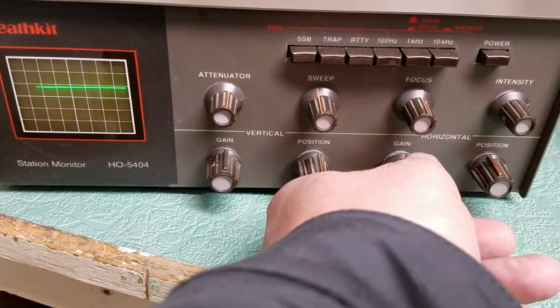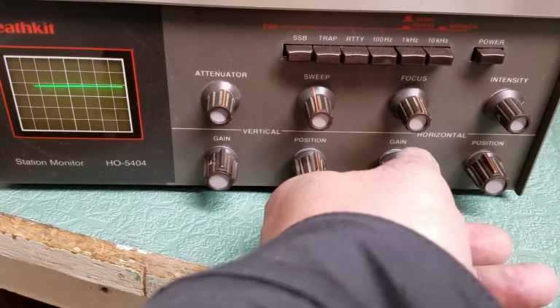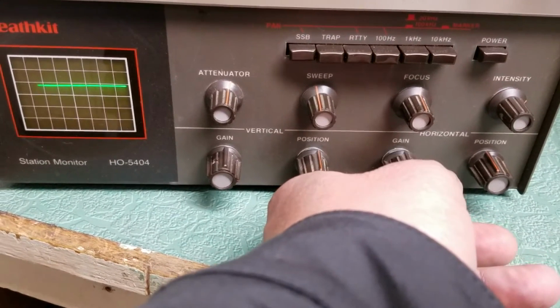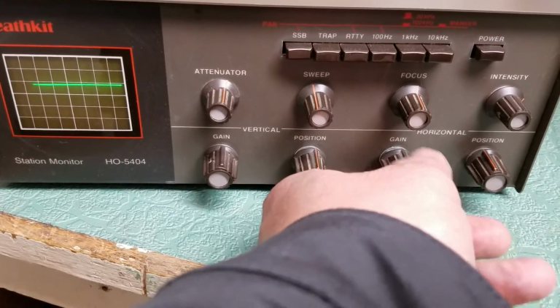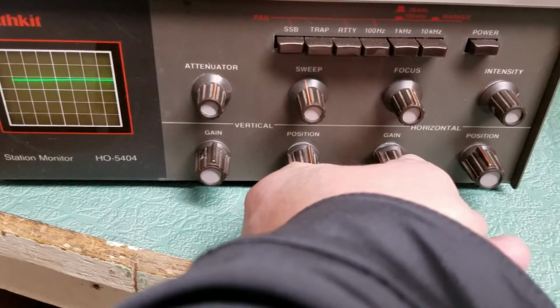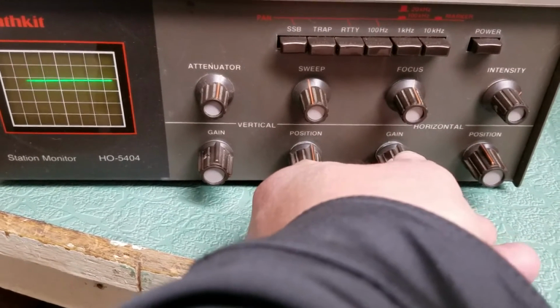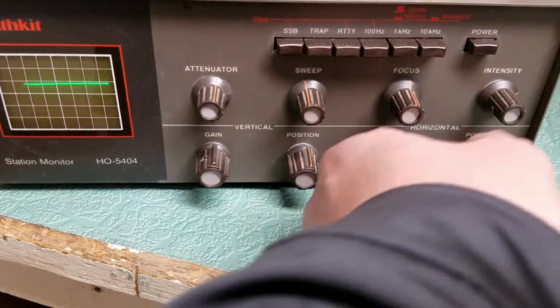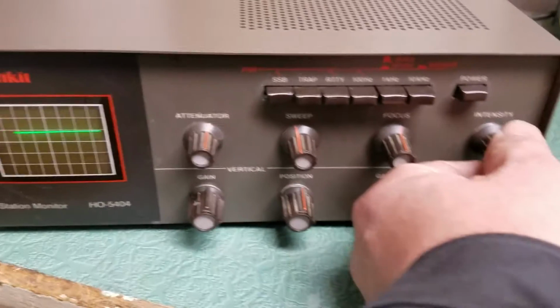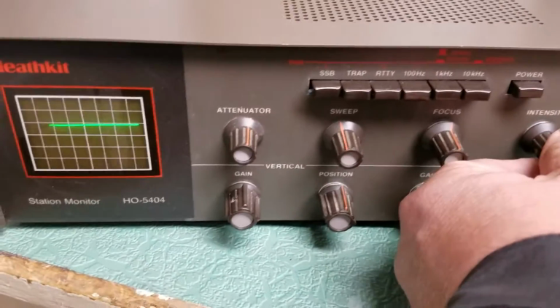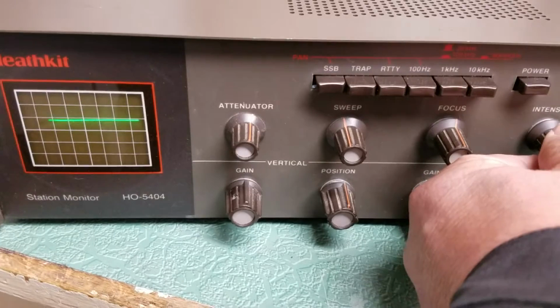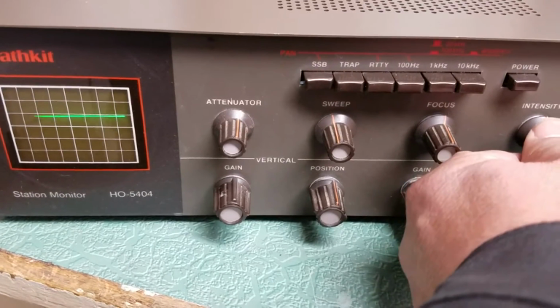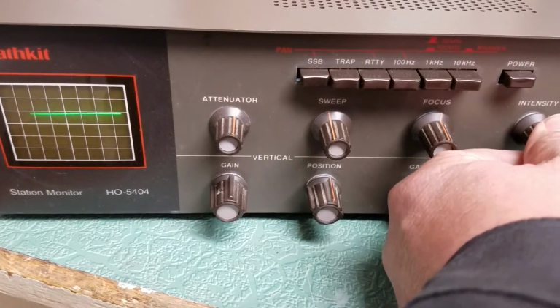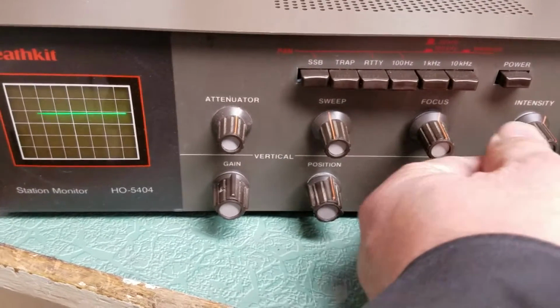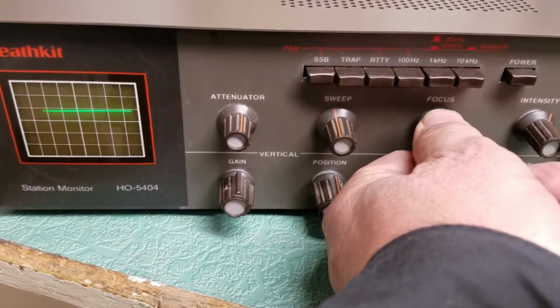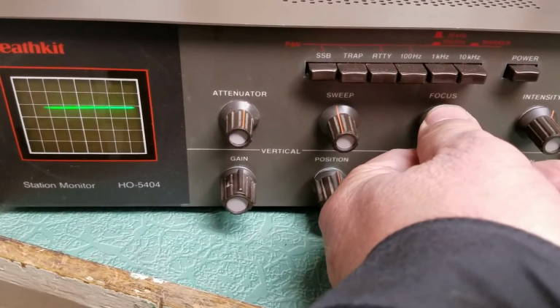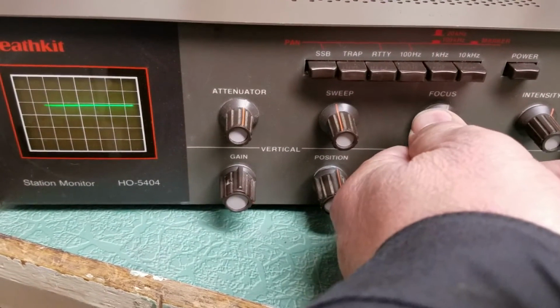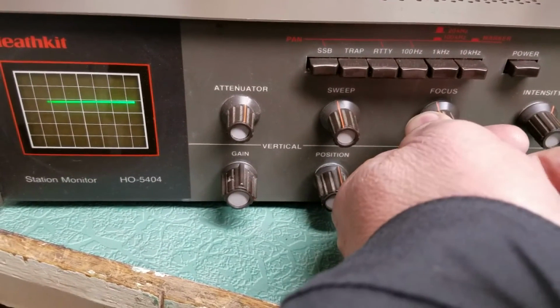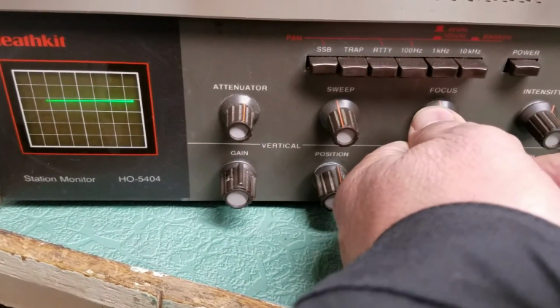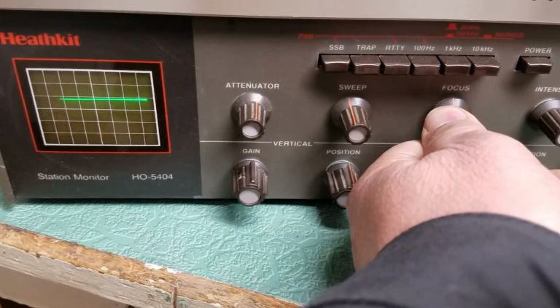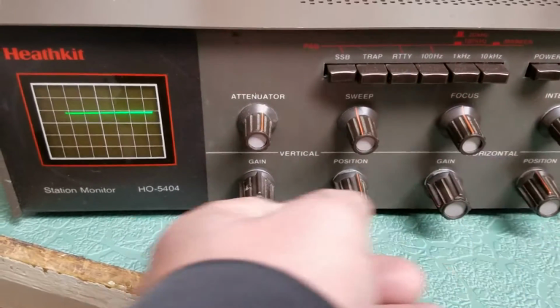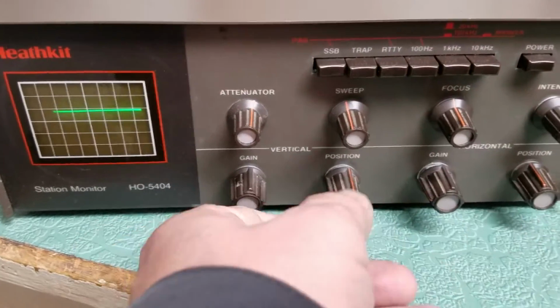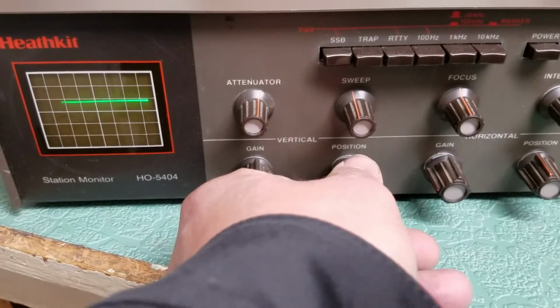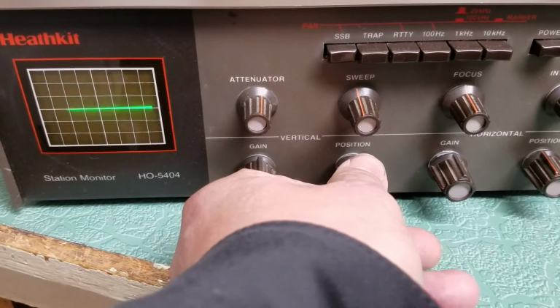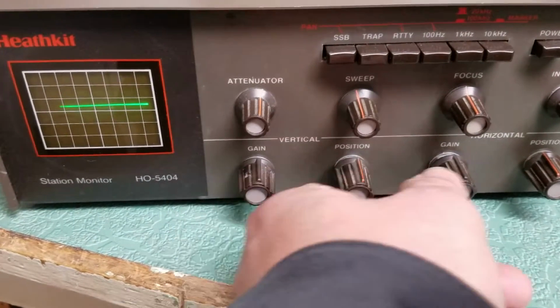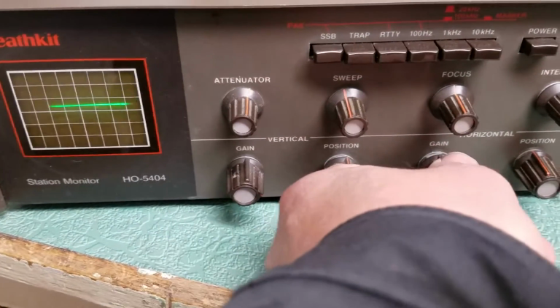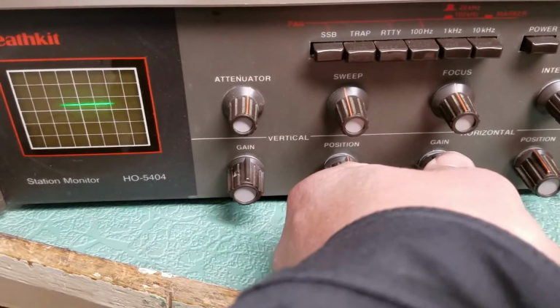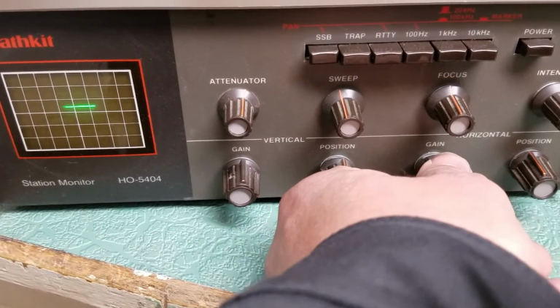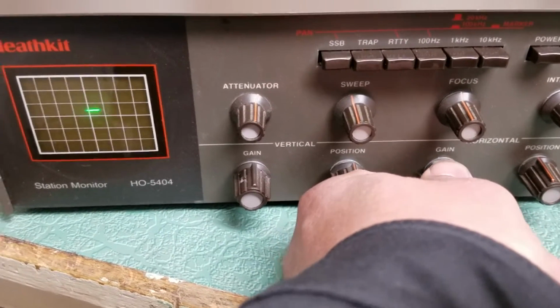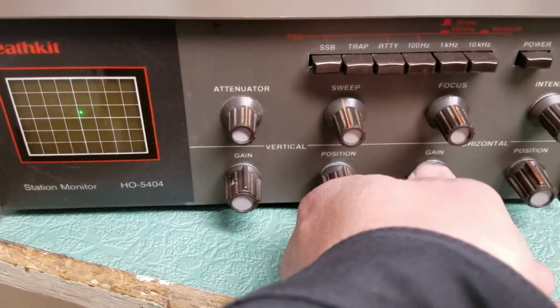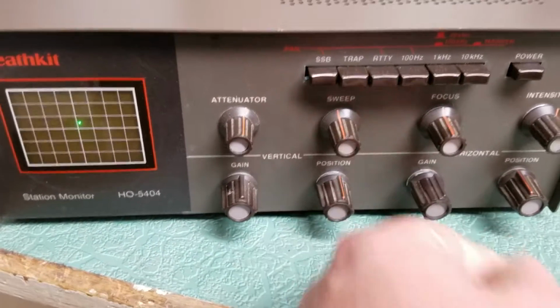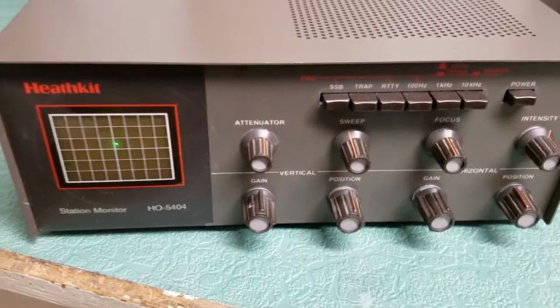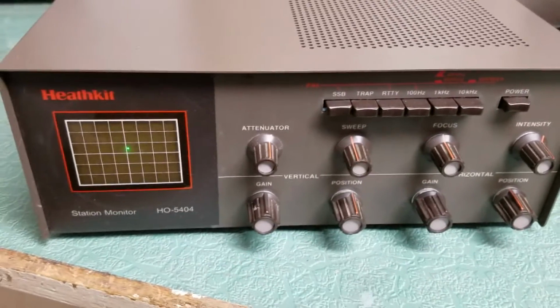And so that's all I know how to use, unfortunately. There's your intensity, focus, which works quite well. And so once again, the position and all that. So it appears to be working.